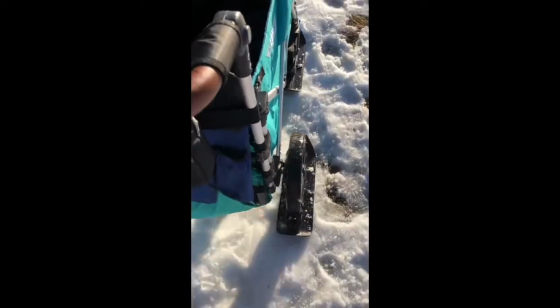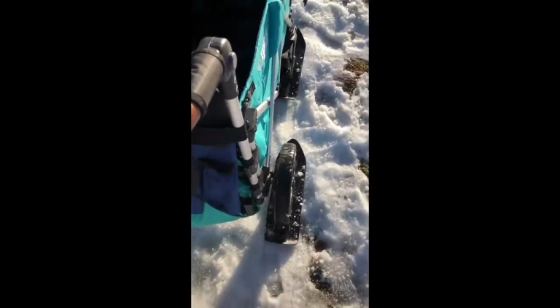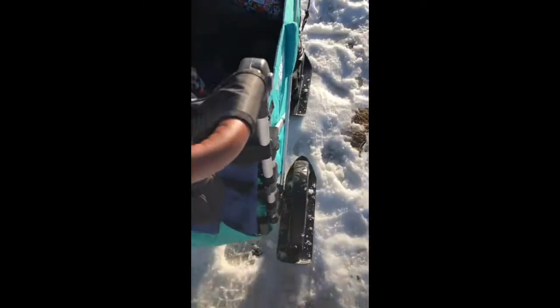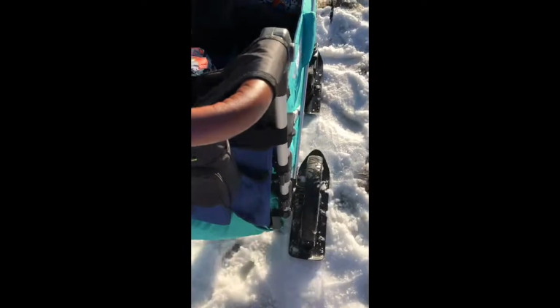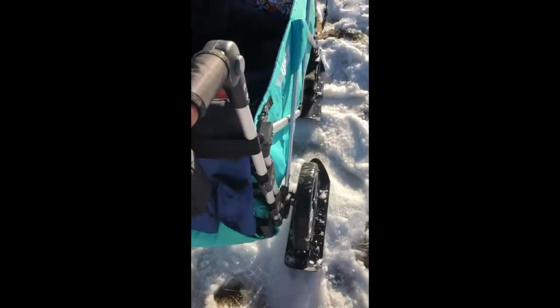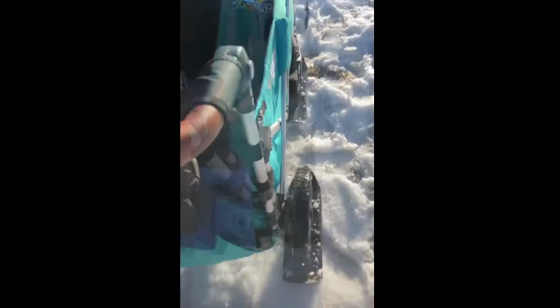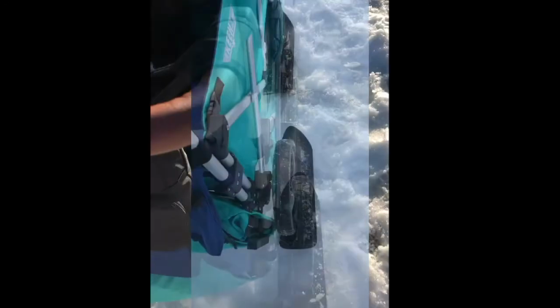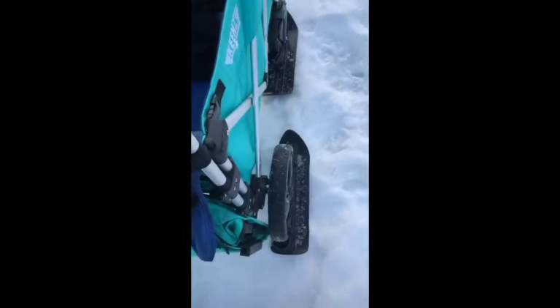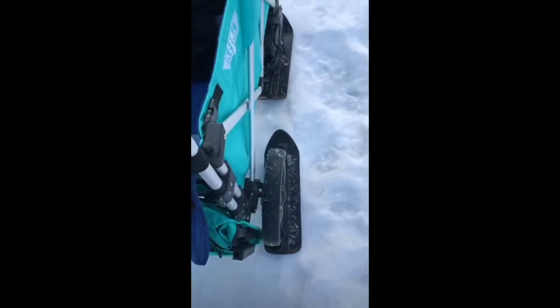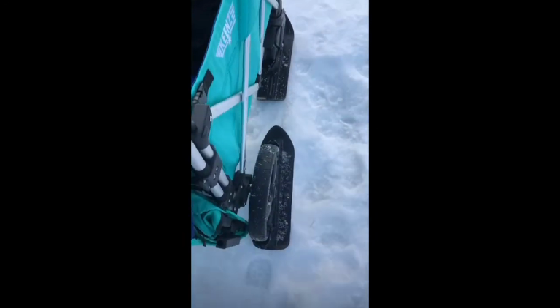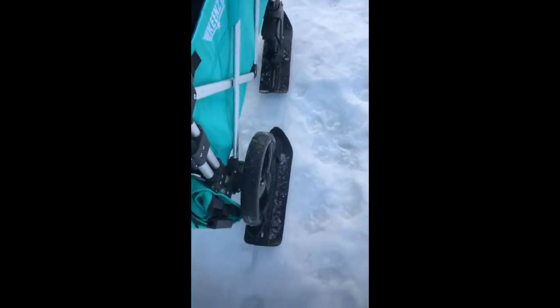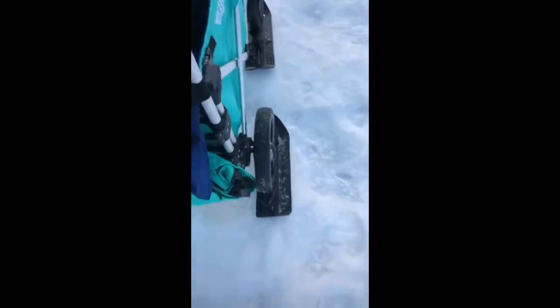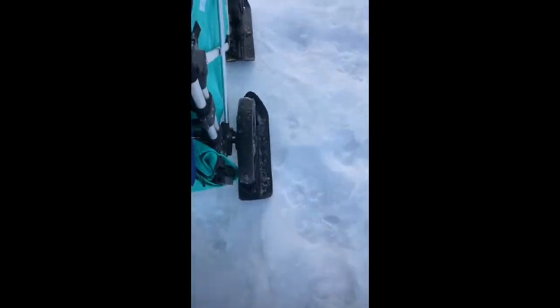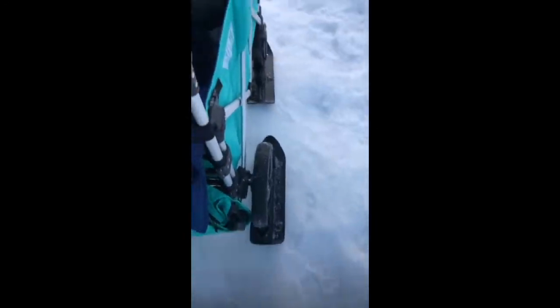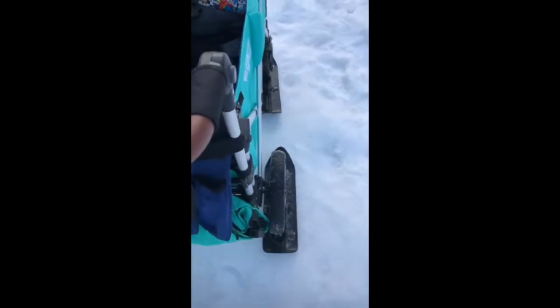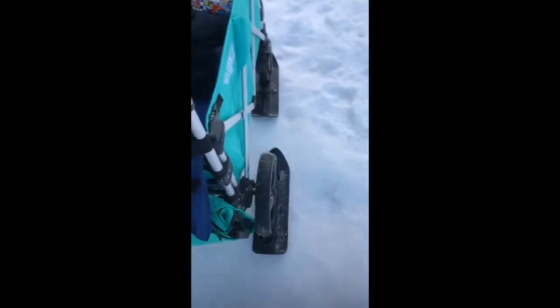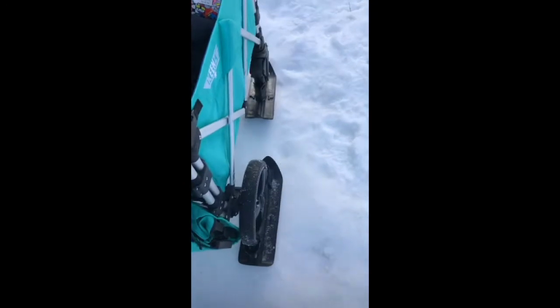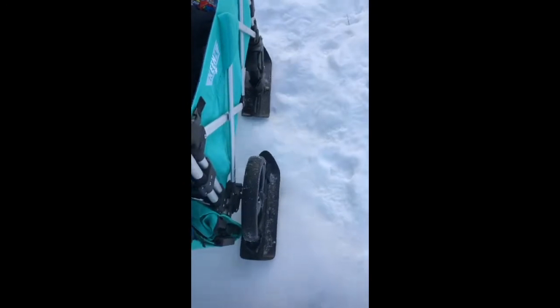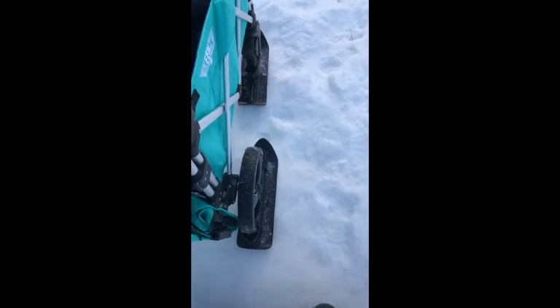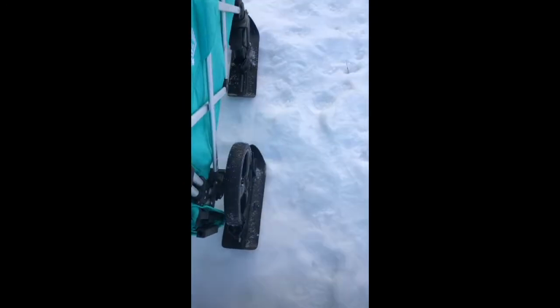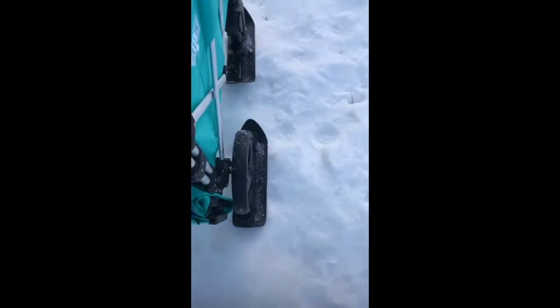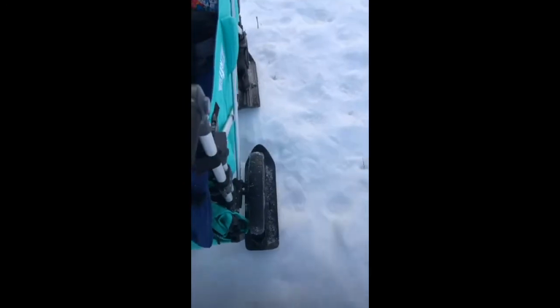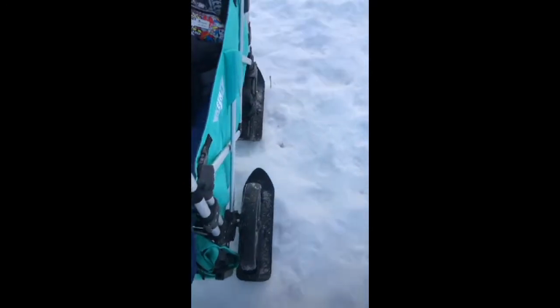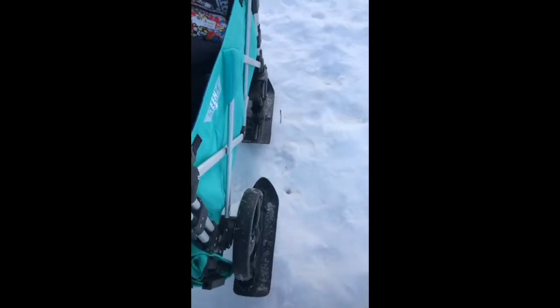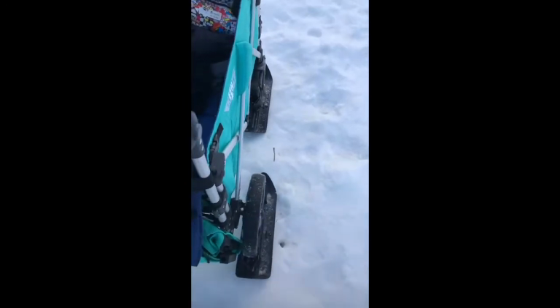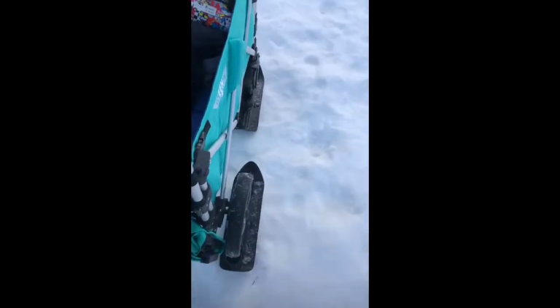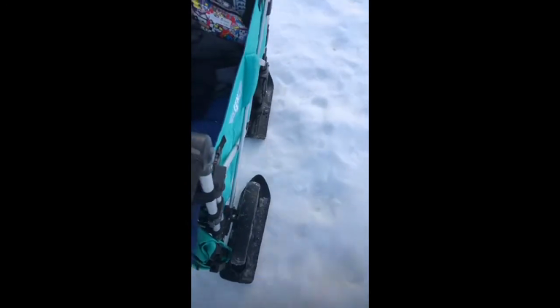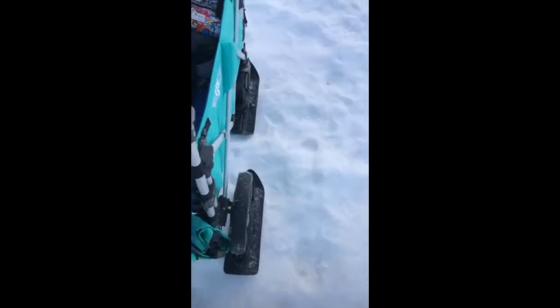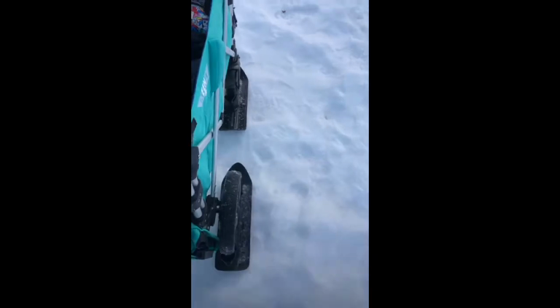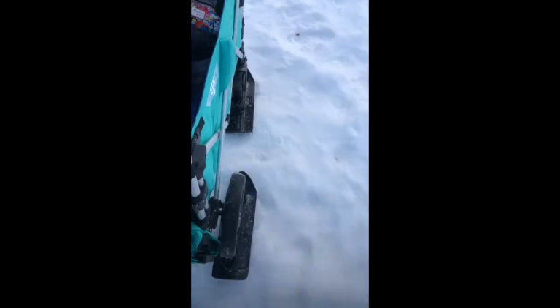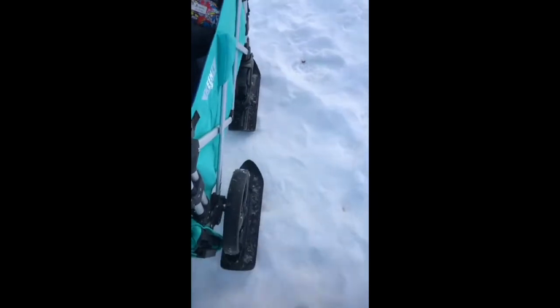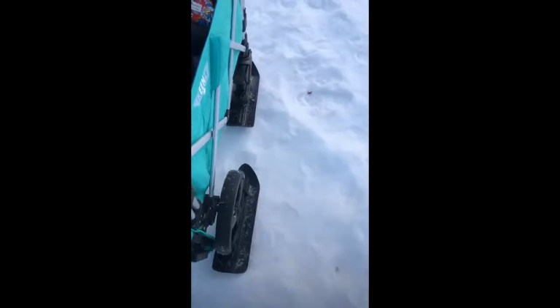My wheels are not getting stuck. They are not bouncing around. I'm simply gliding over the top of the snow and the ice. No more bumpy rides. No more wheels getting stuck.